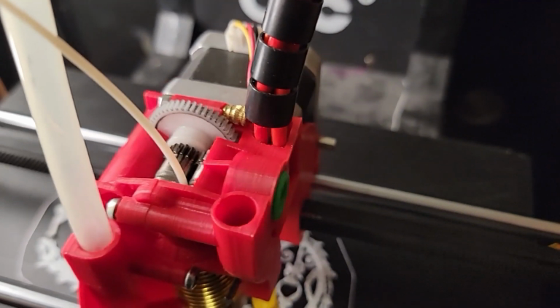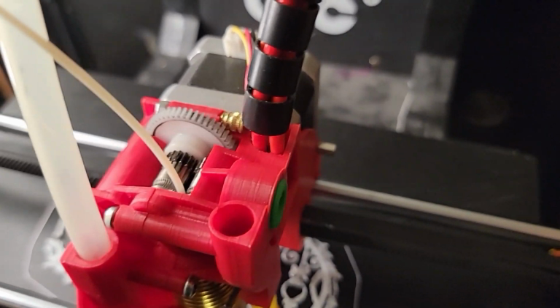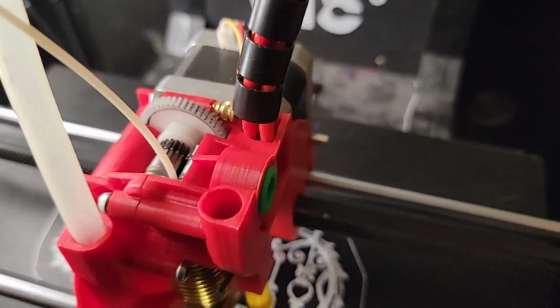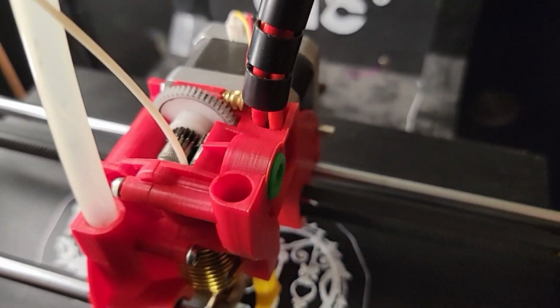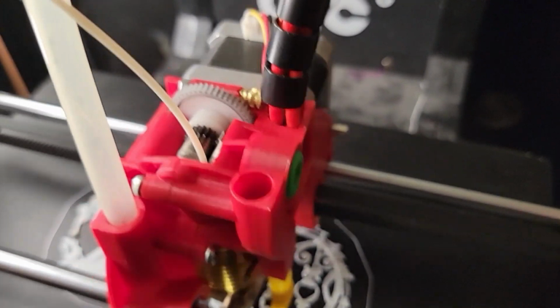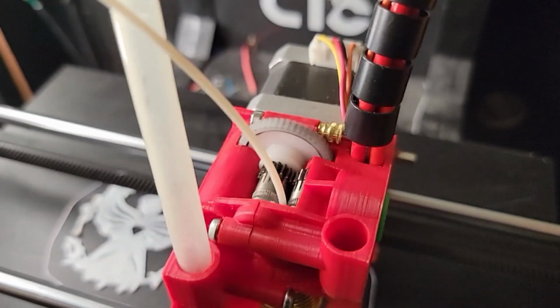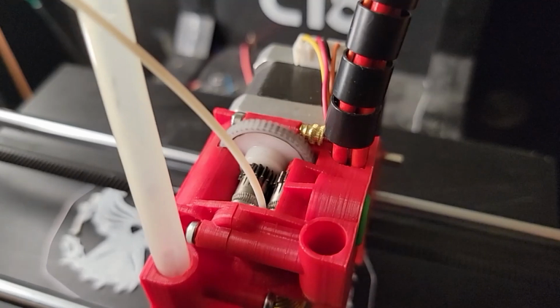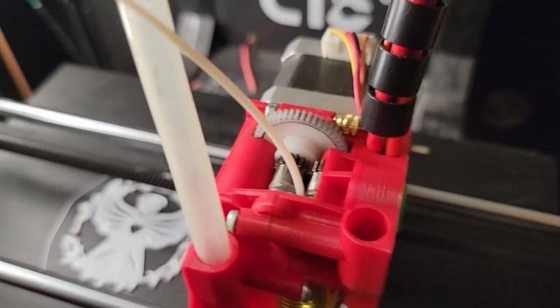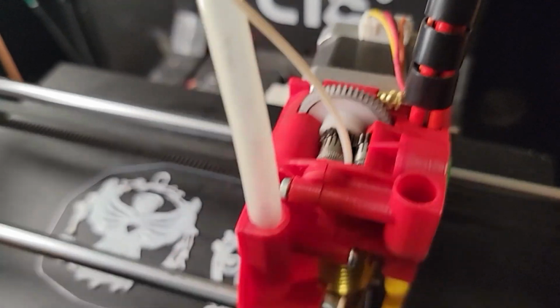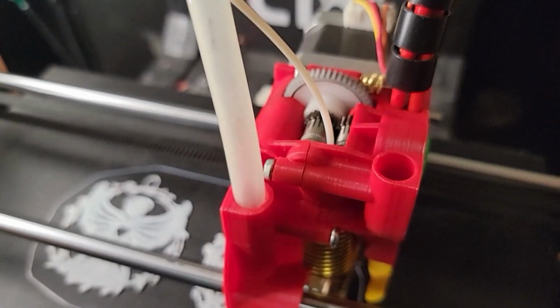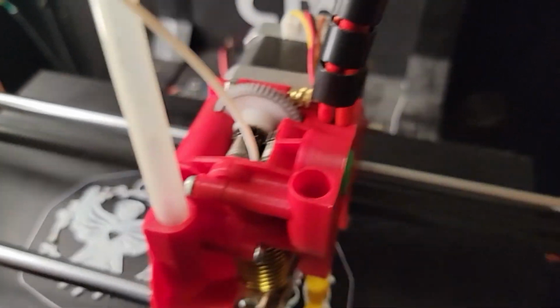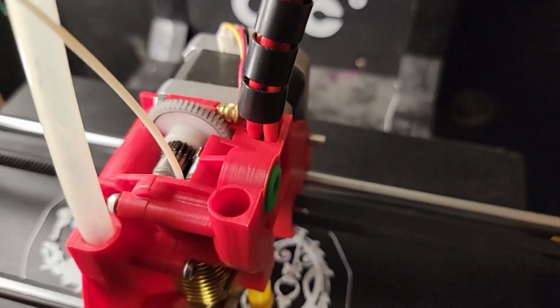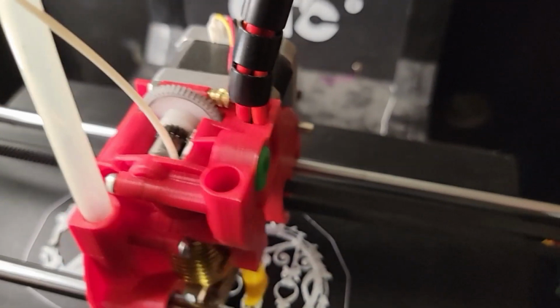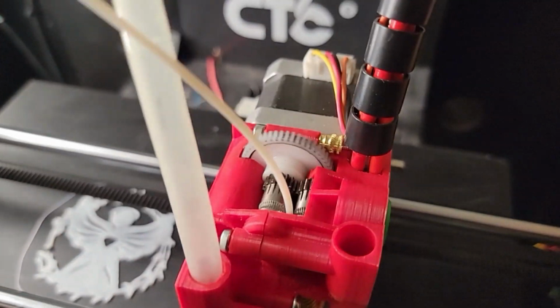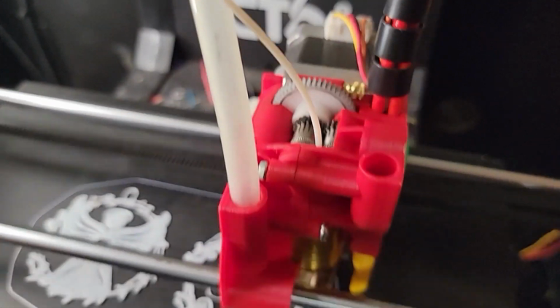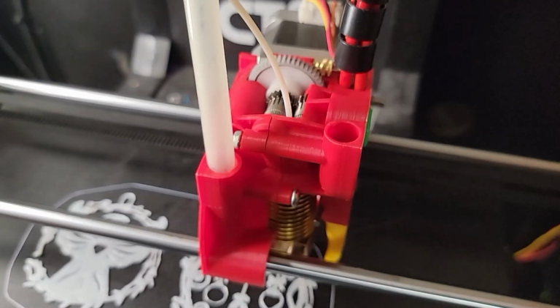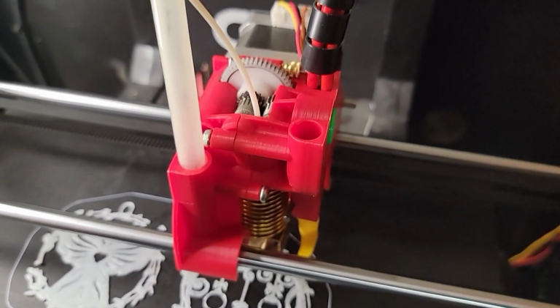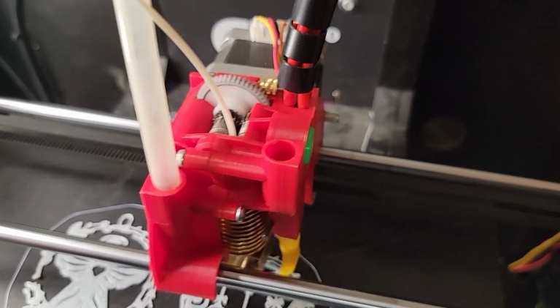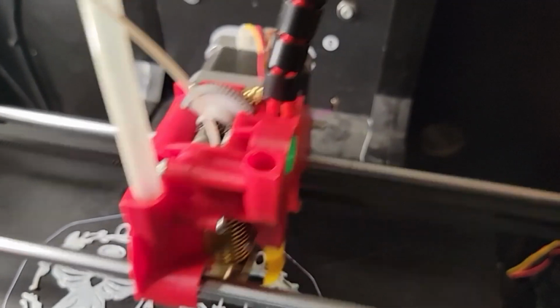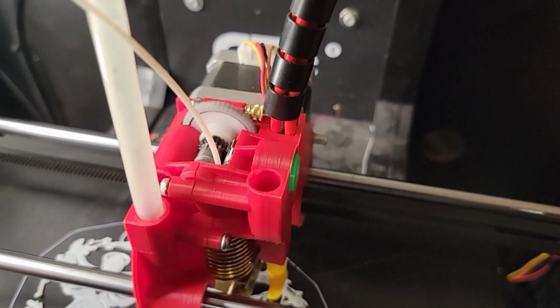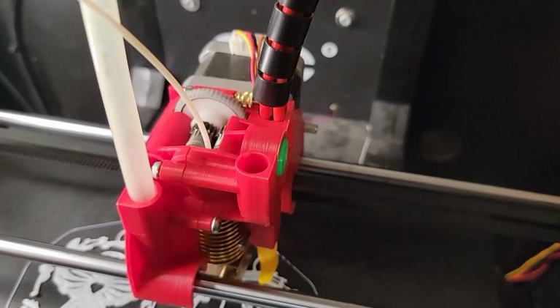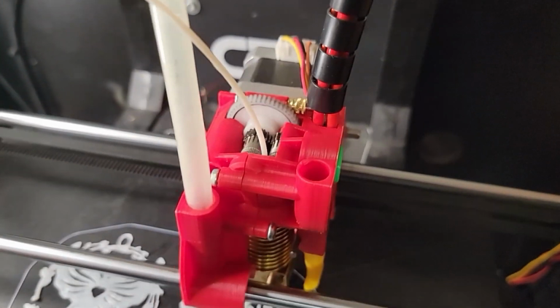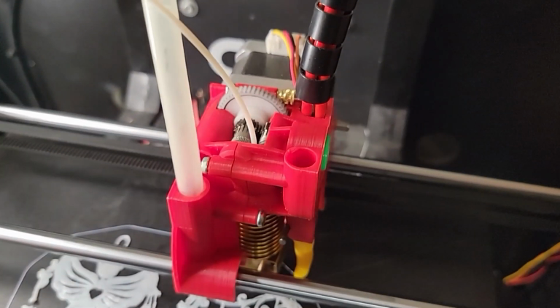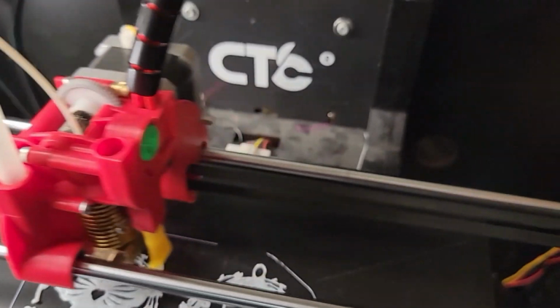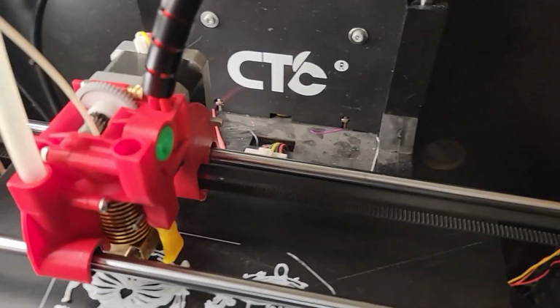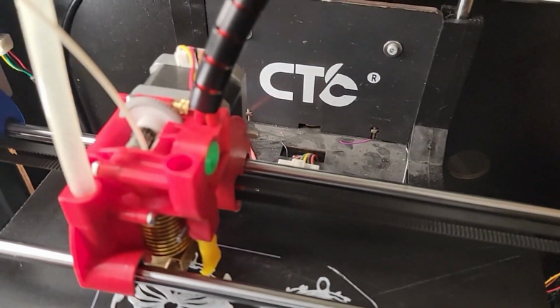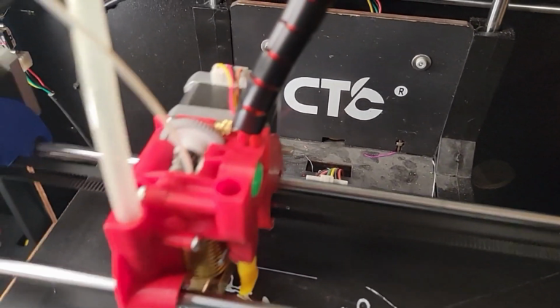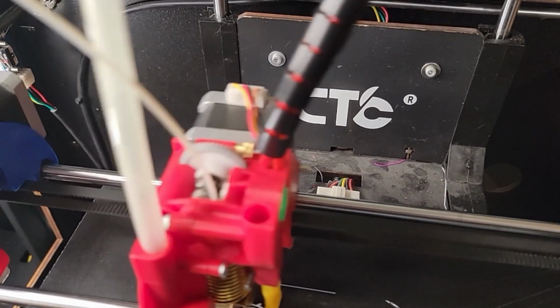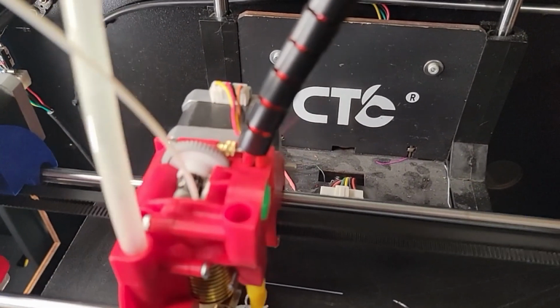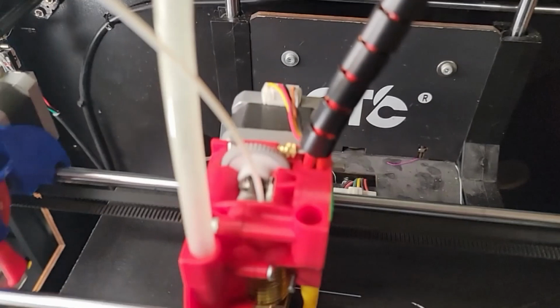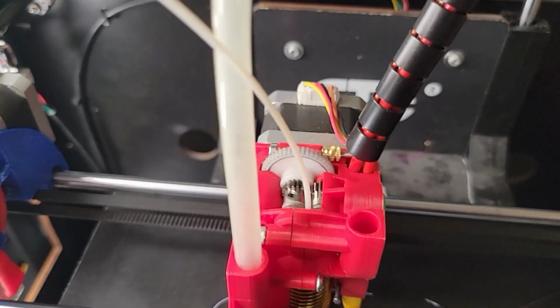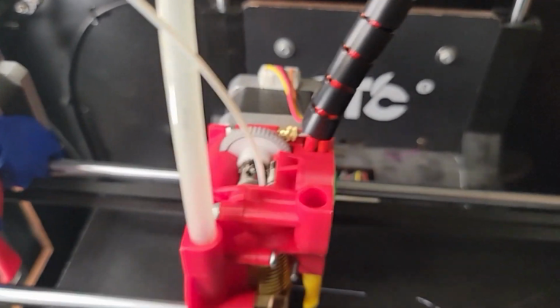I just wanted to show you the retractions. There are so many tiny segments it's printing on this ornament — the drive gear is just going crazy. I'm going to try to keep up with the head.